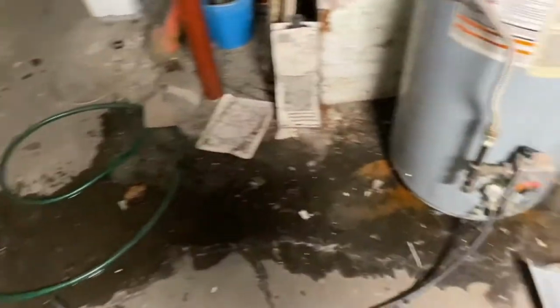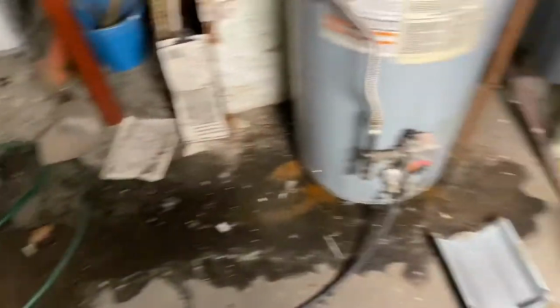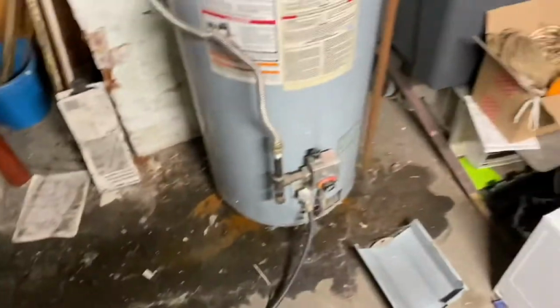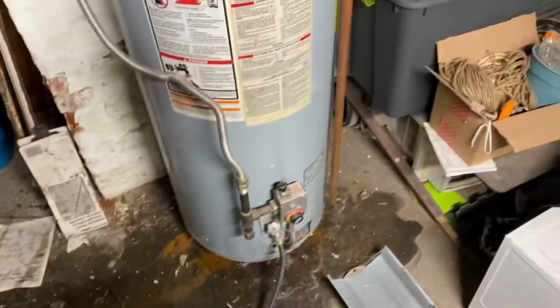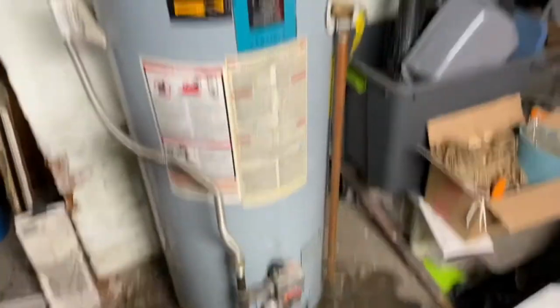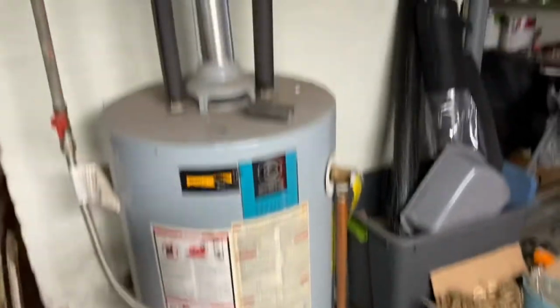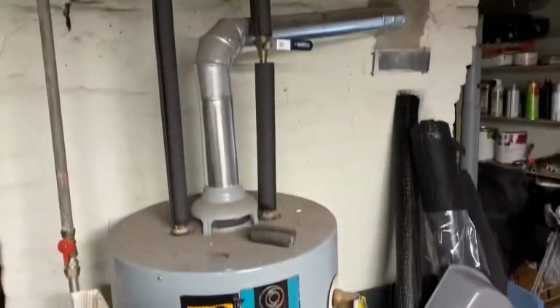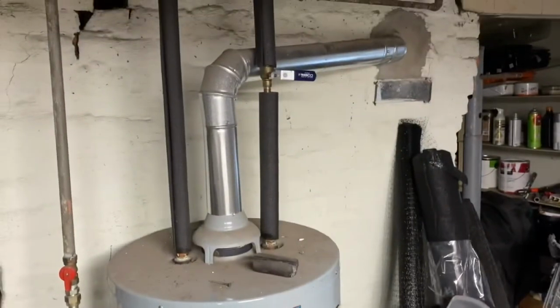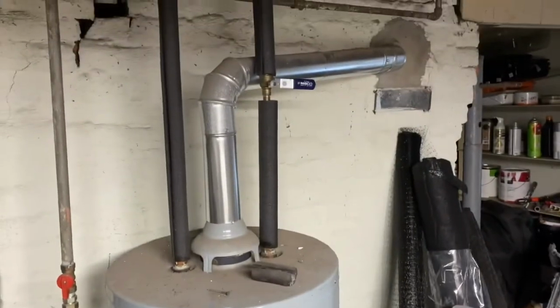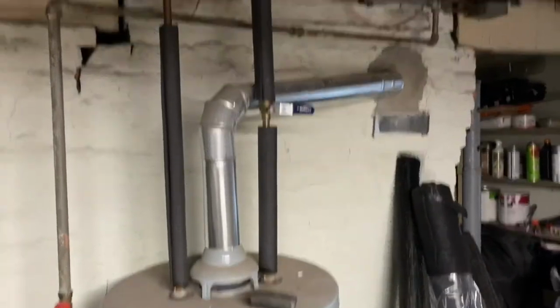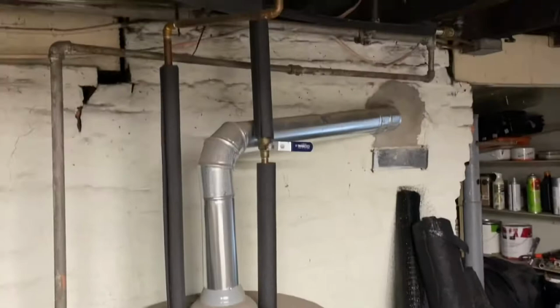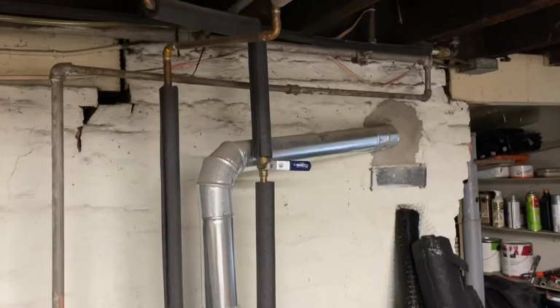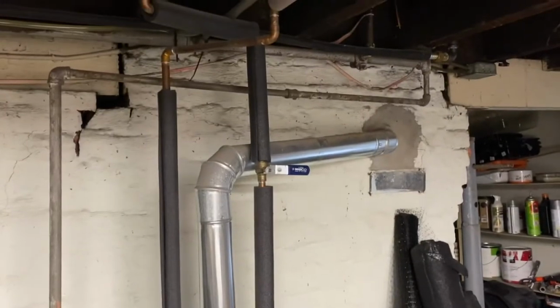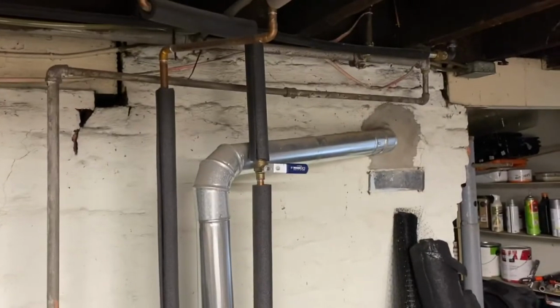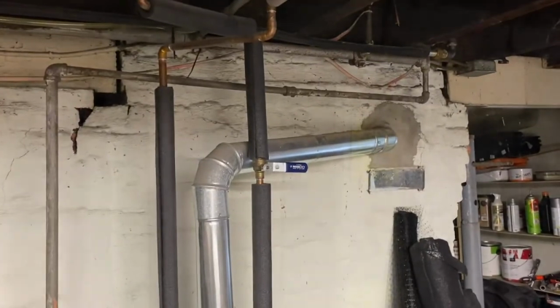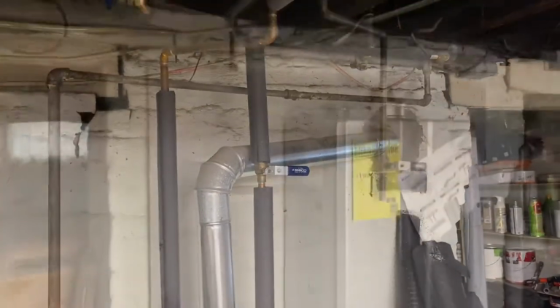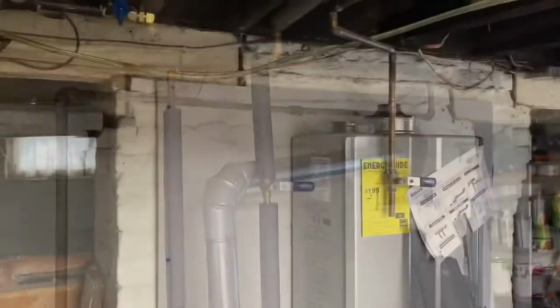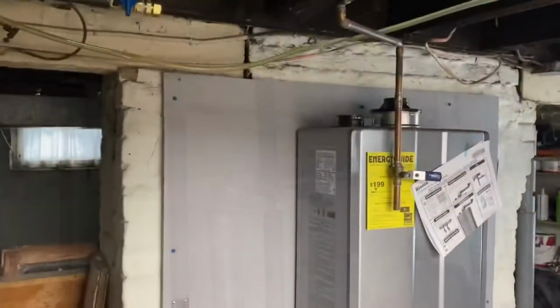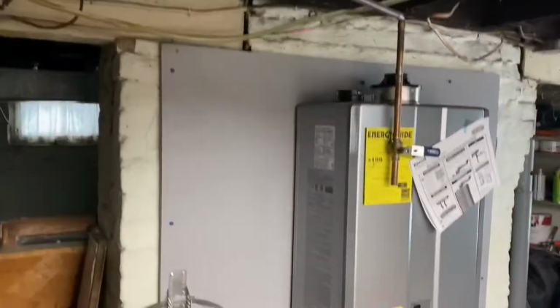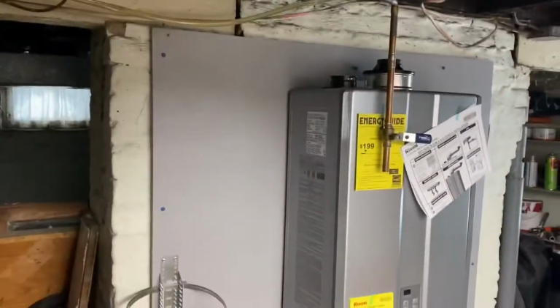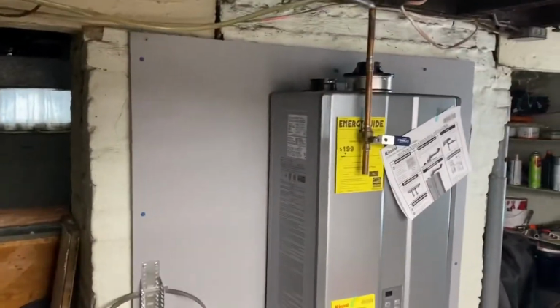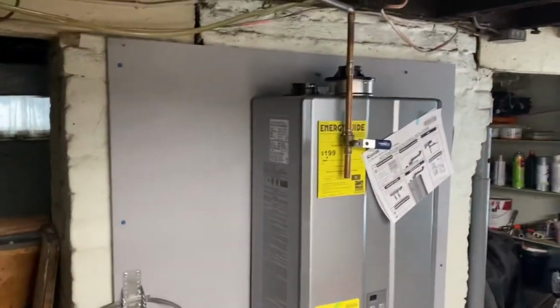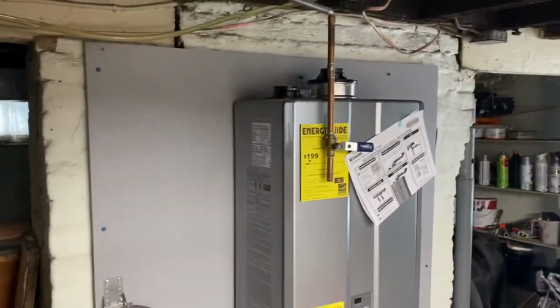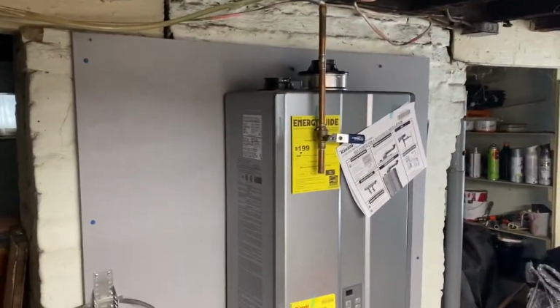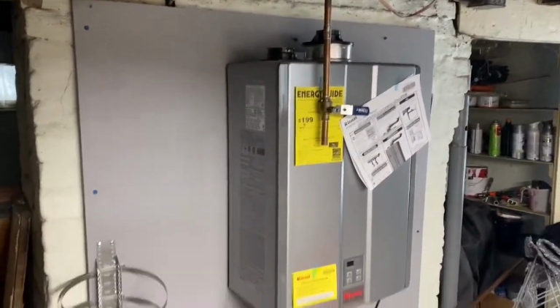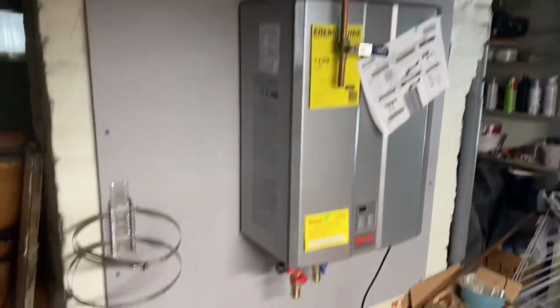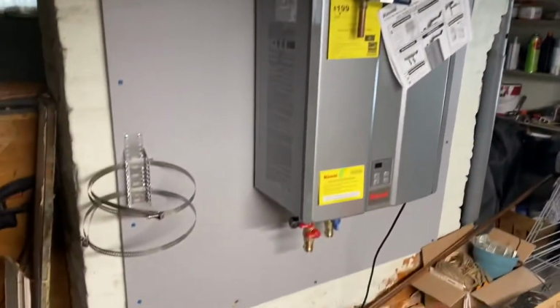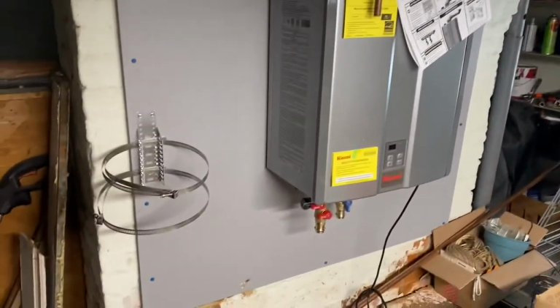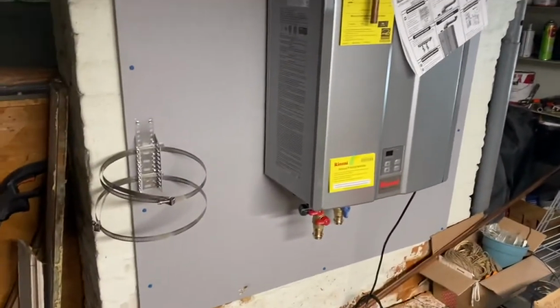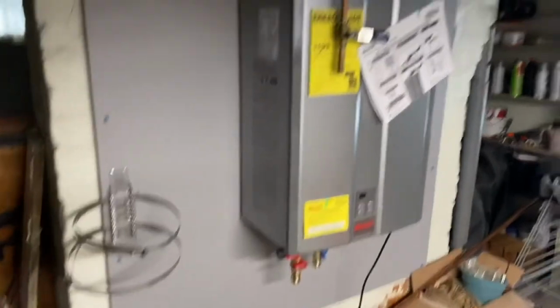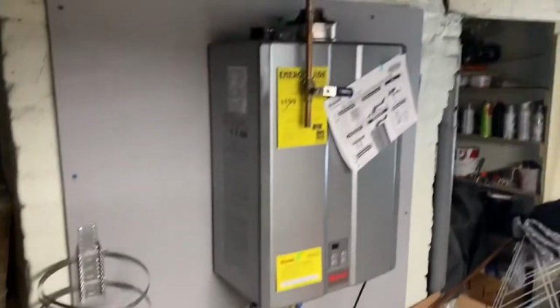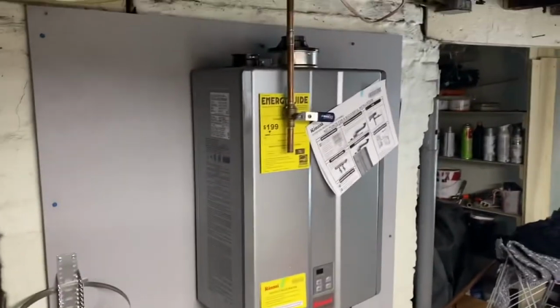Got her draining down. Okay, got the old one out. Got the plywood mounted. Got the unit hung.